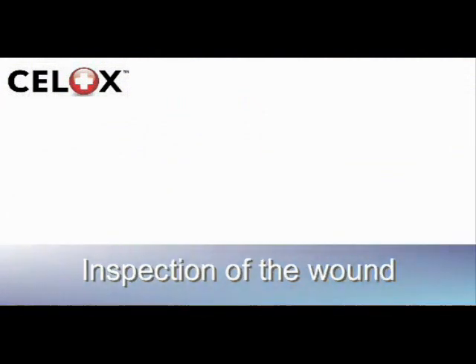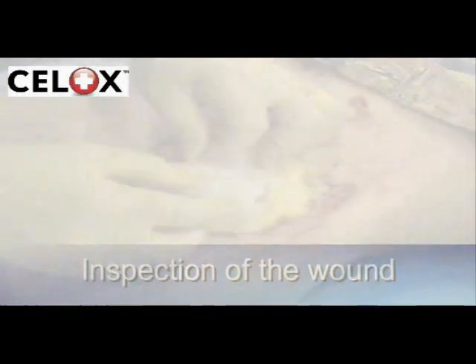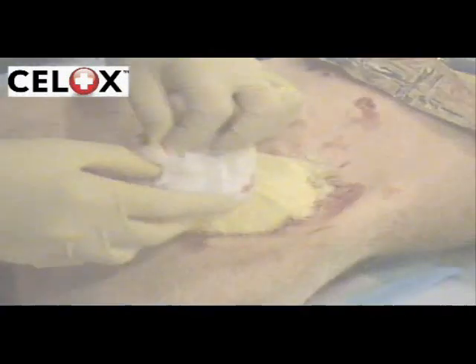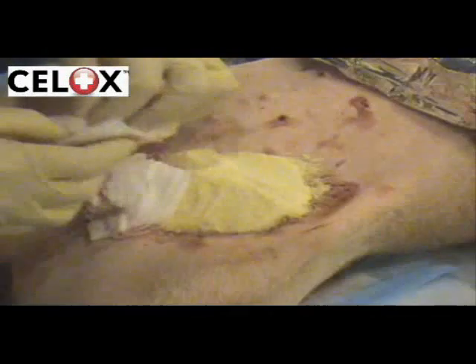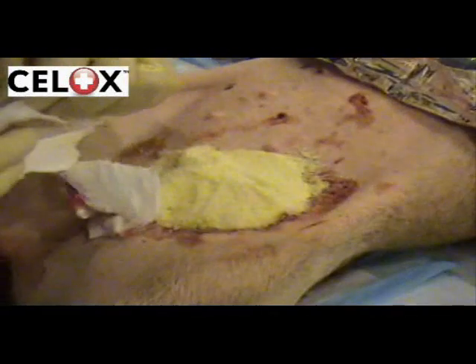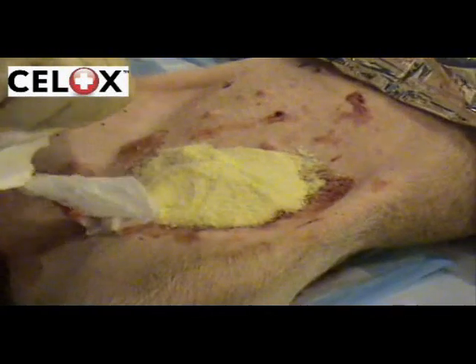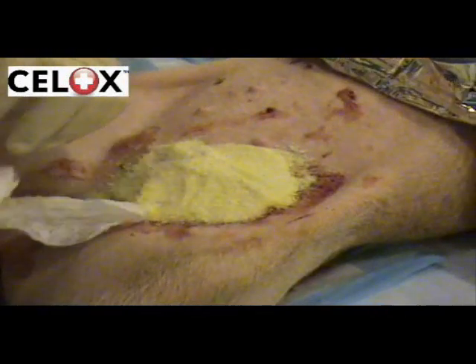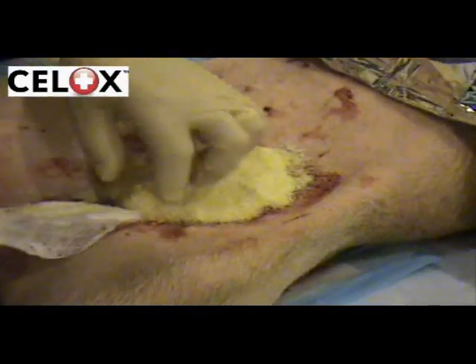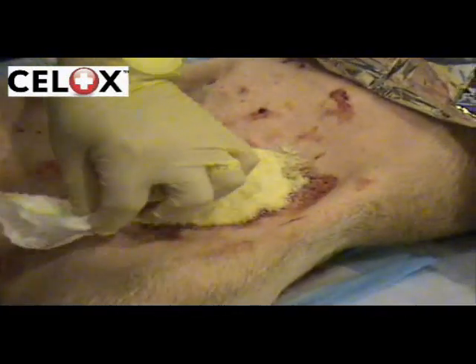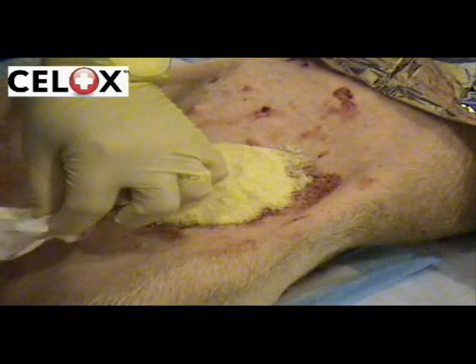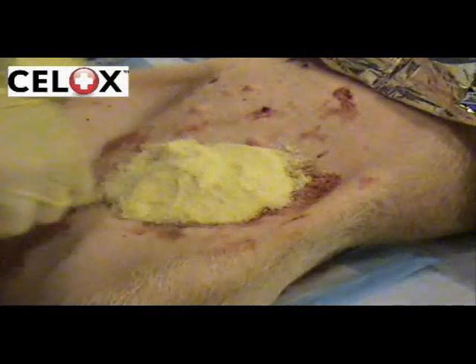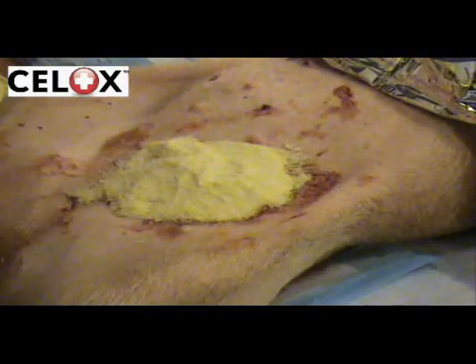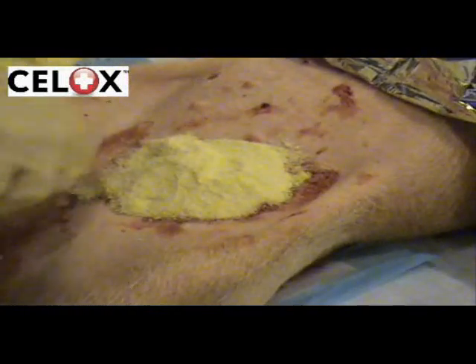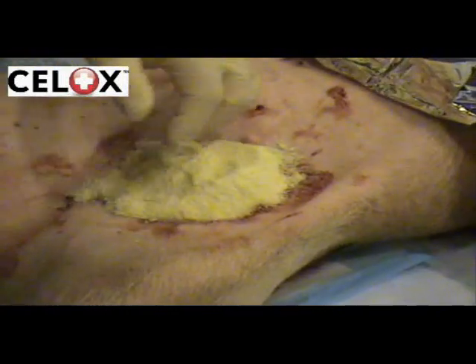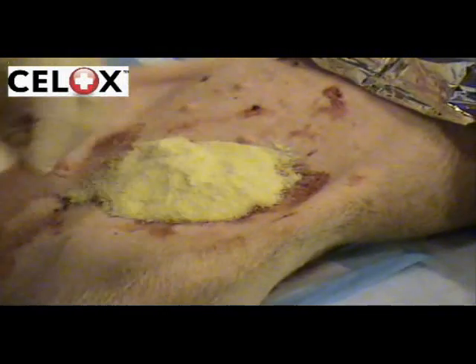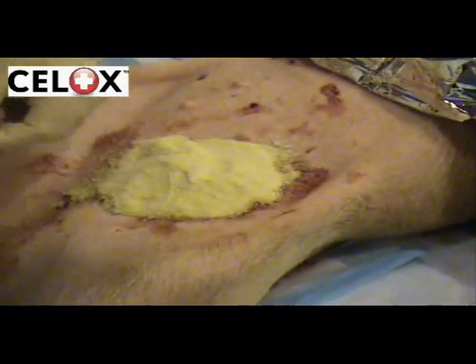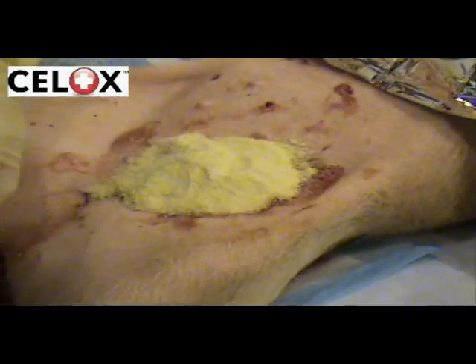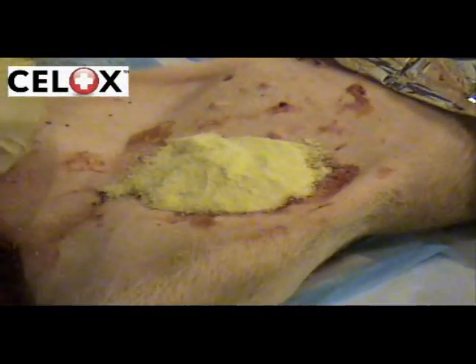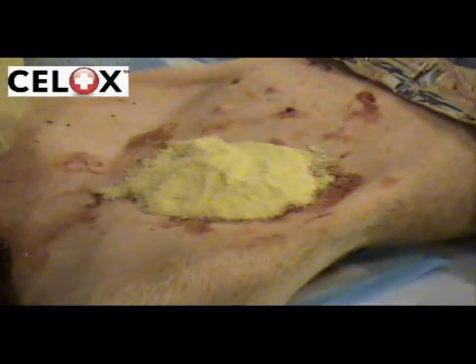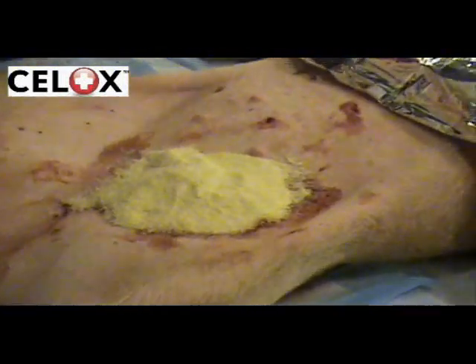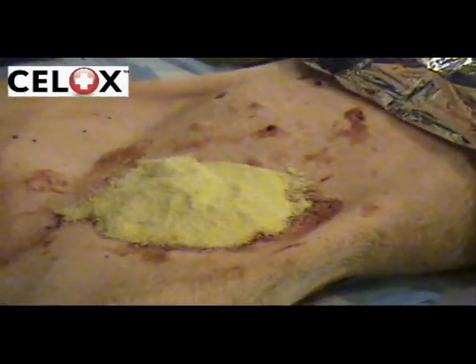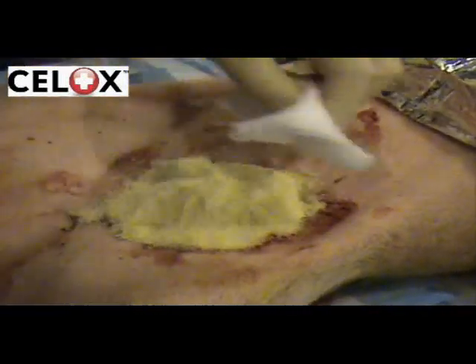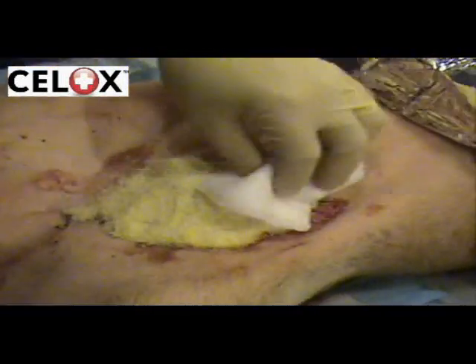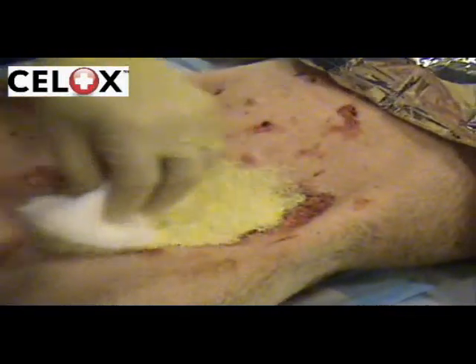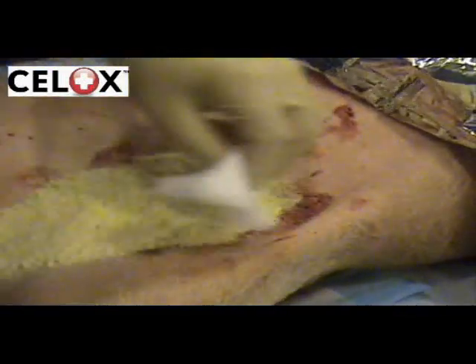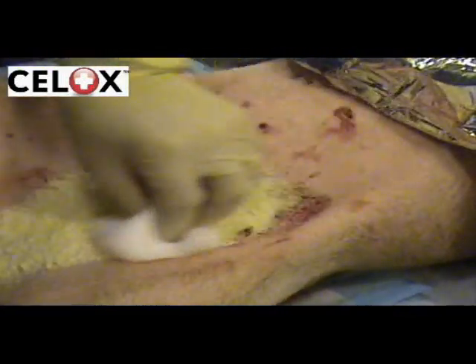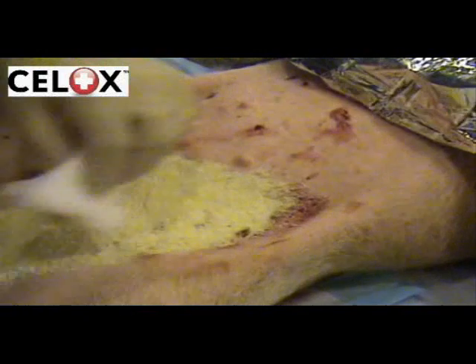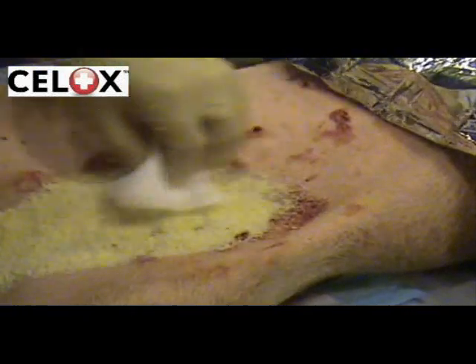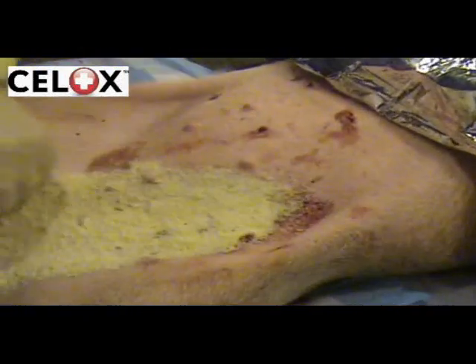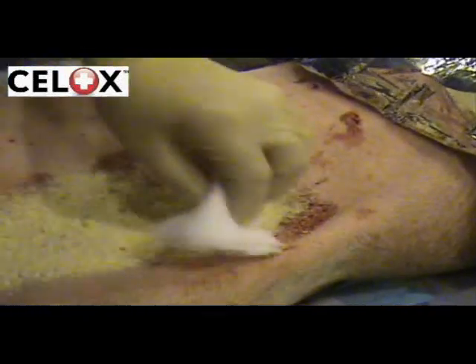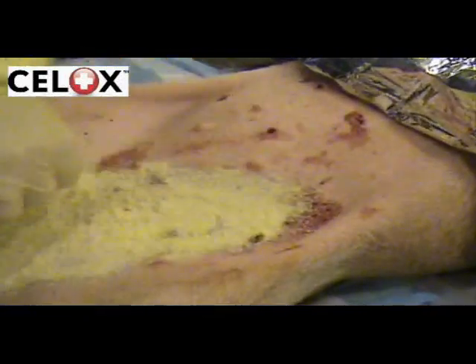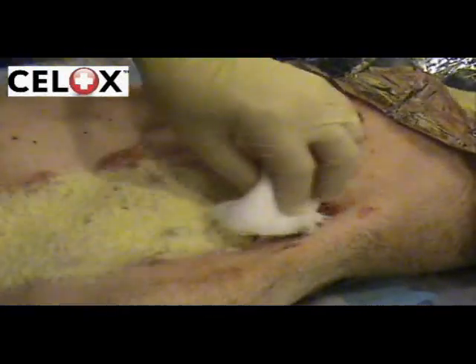As CELOX works independently of normal clotting factors, it is able to work in very cold or hypothermic conditions and also clot heparinised blood.